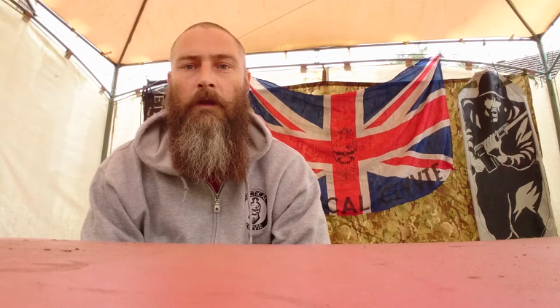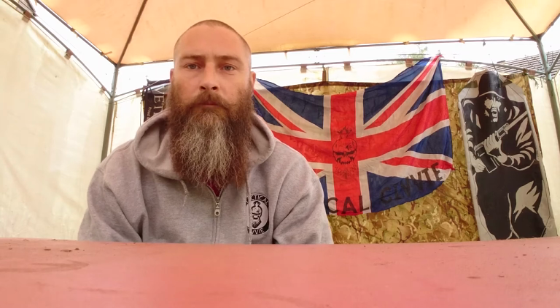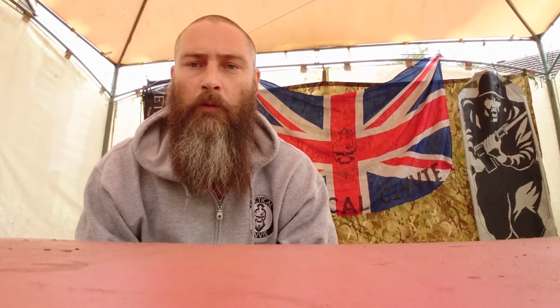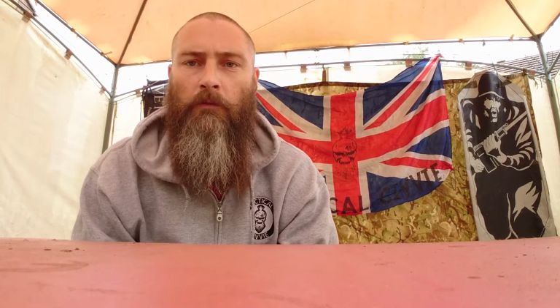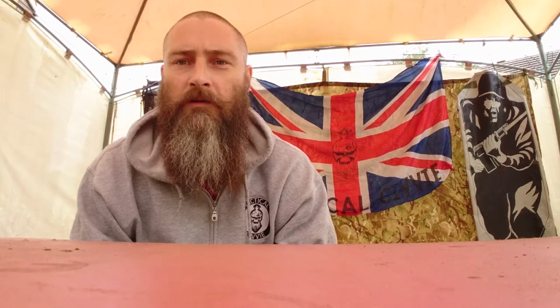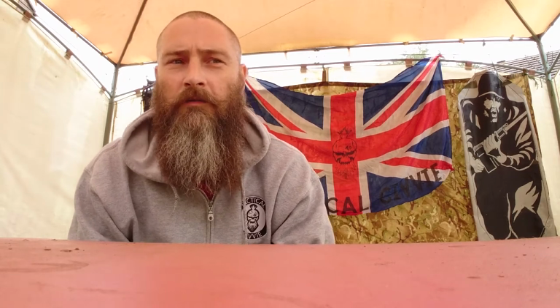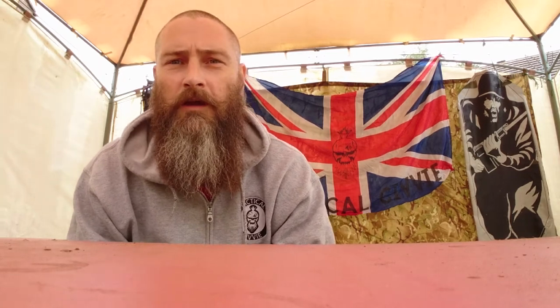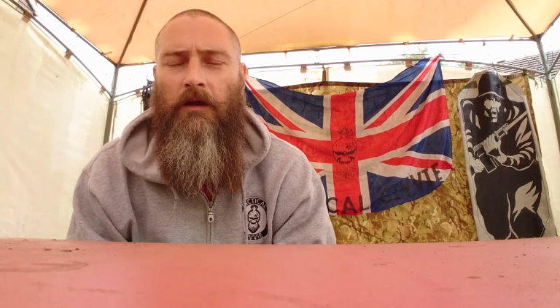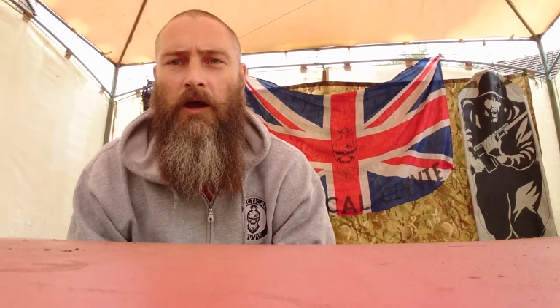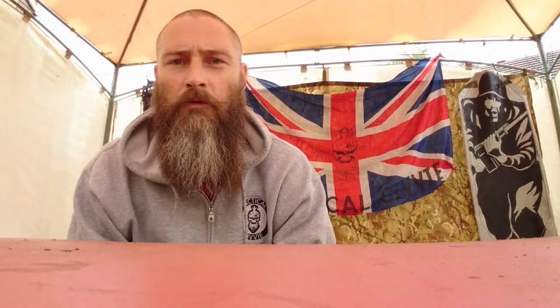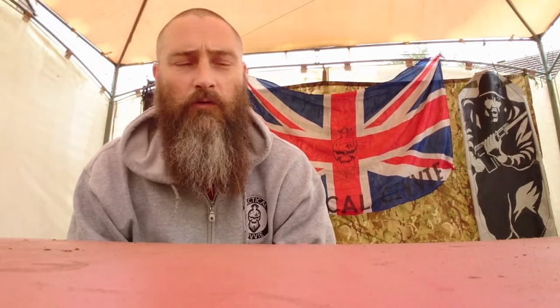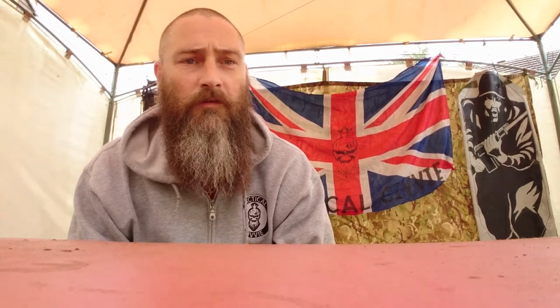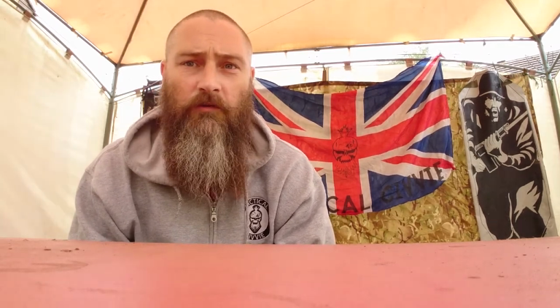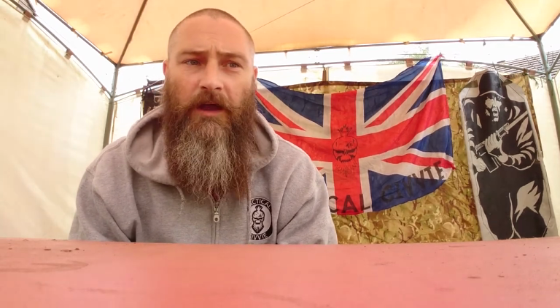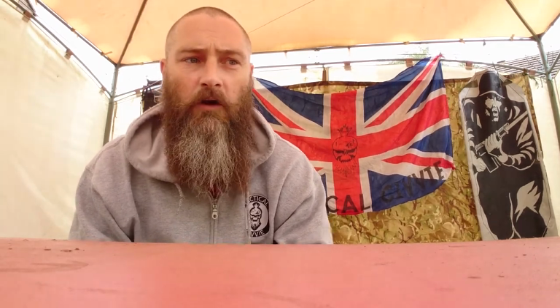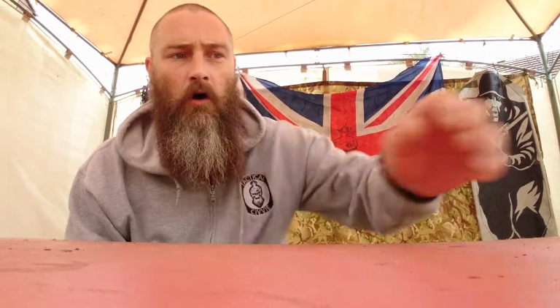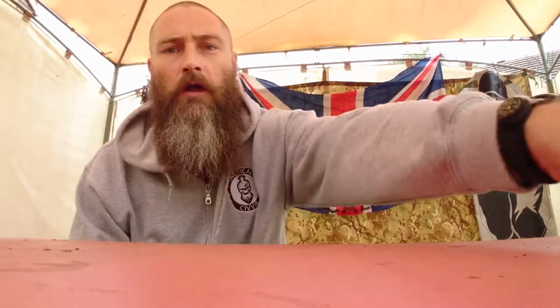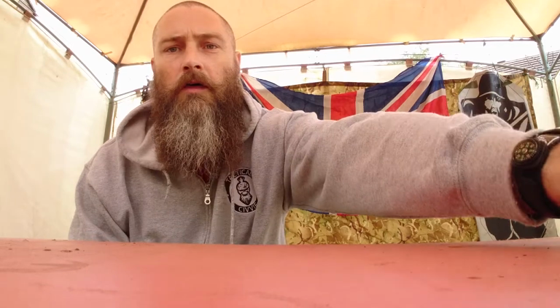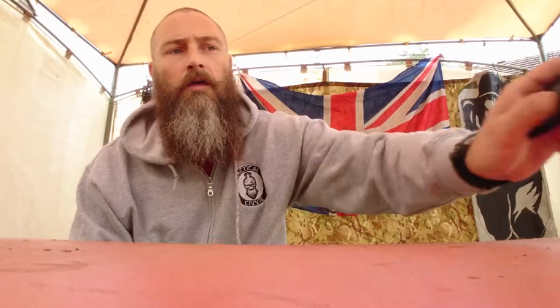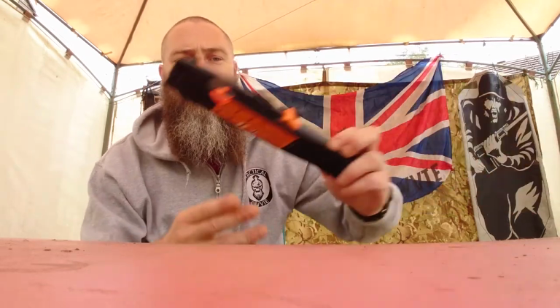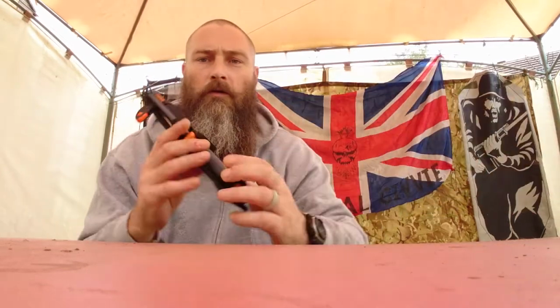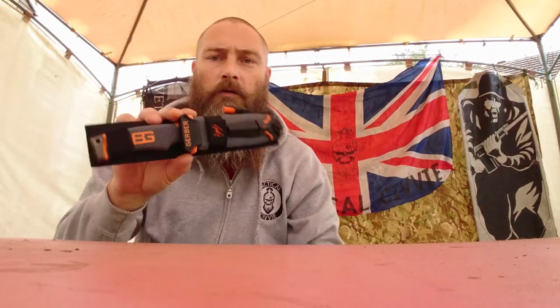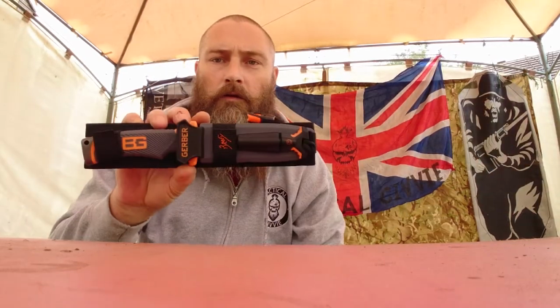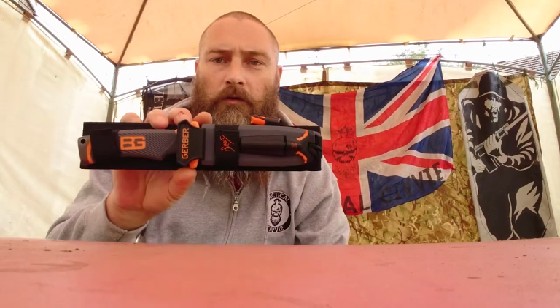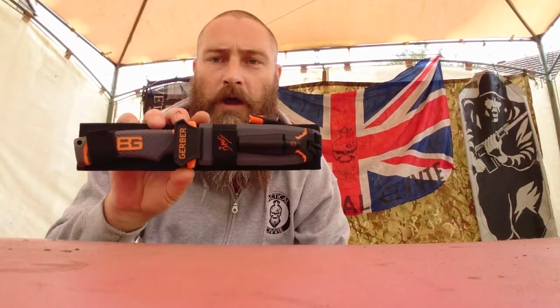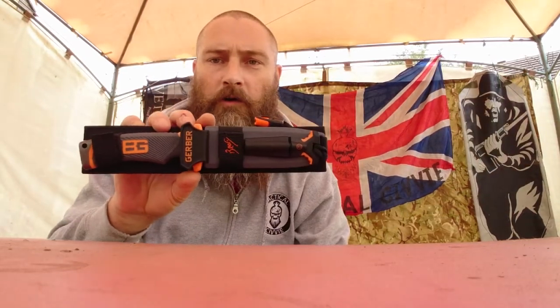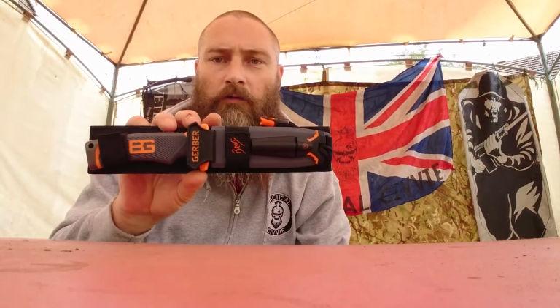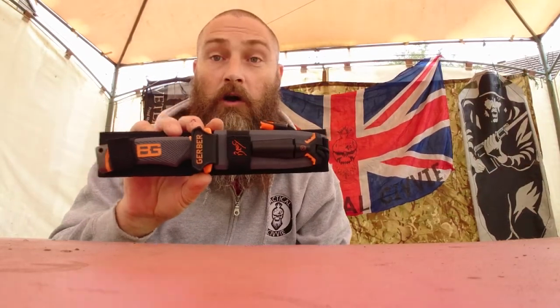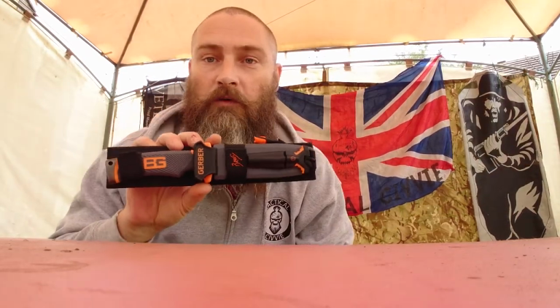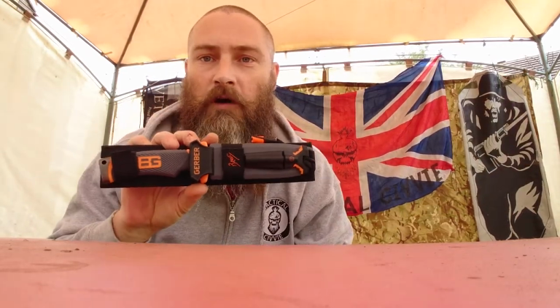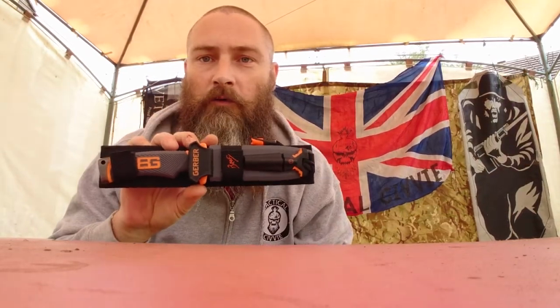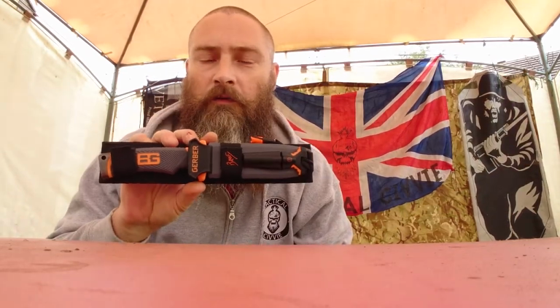Hello, welcome to TattoCV. I'm going to do a review today on the Bear Grylls Ultimate Survival Knife.